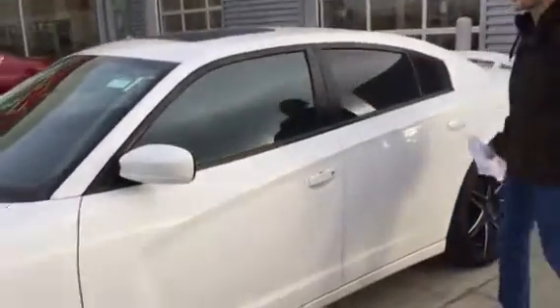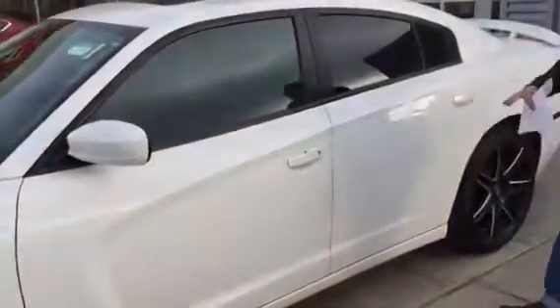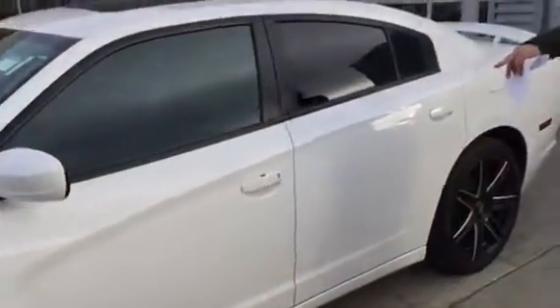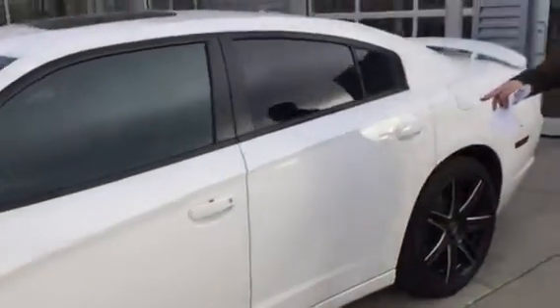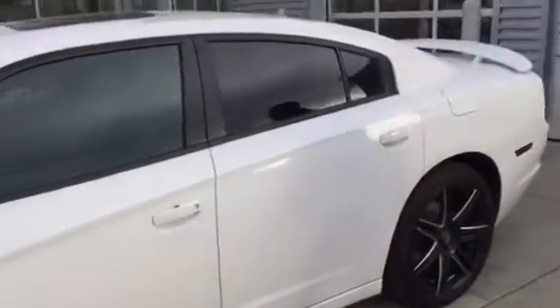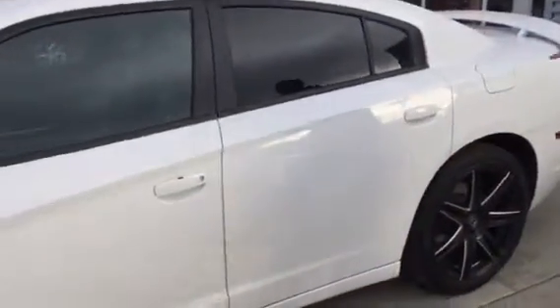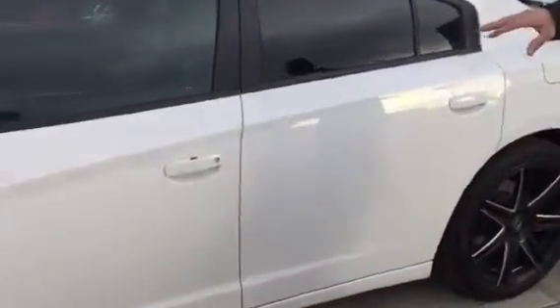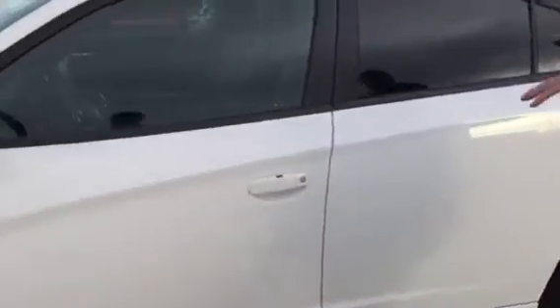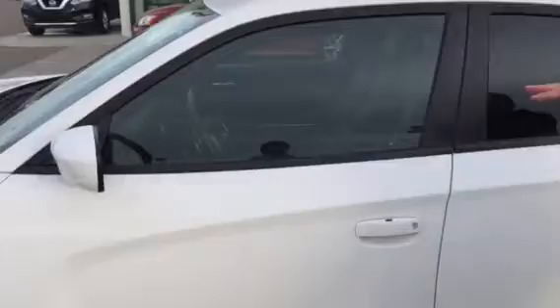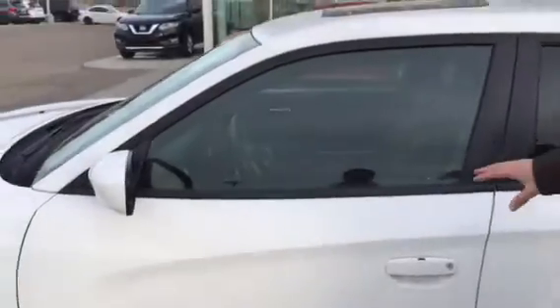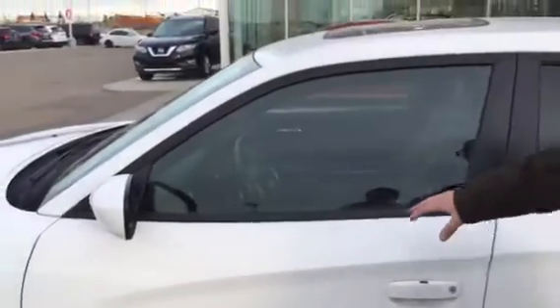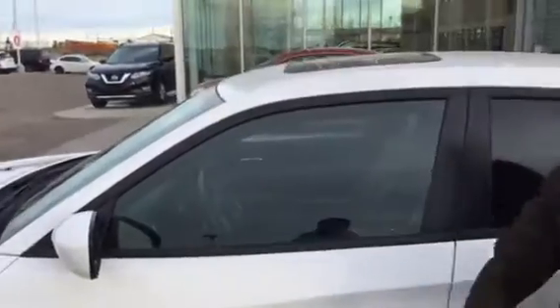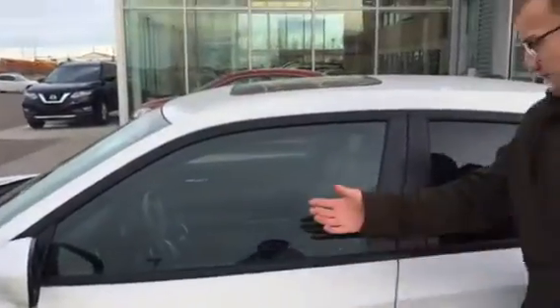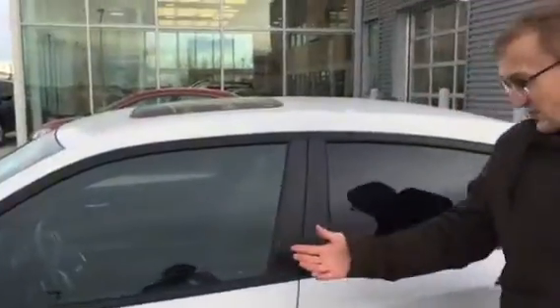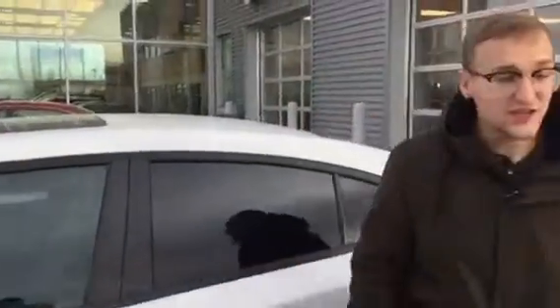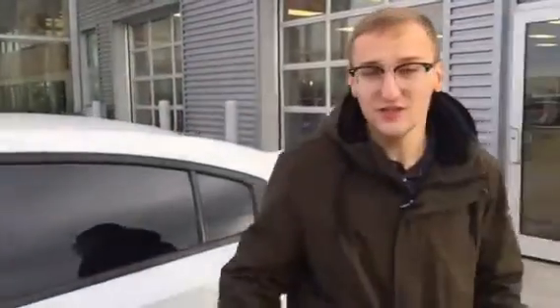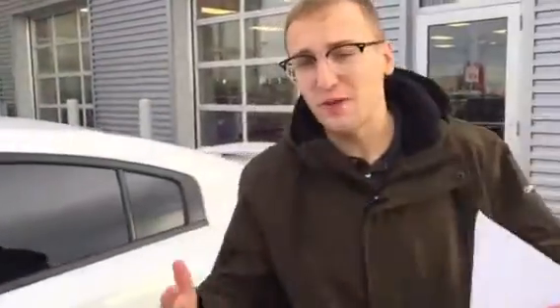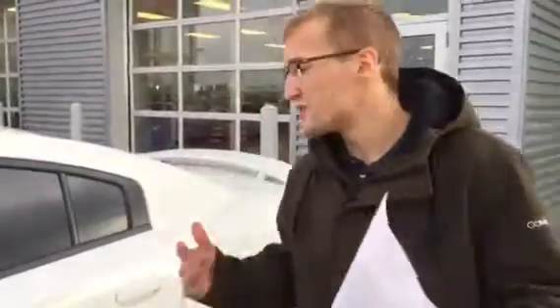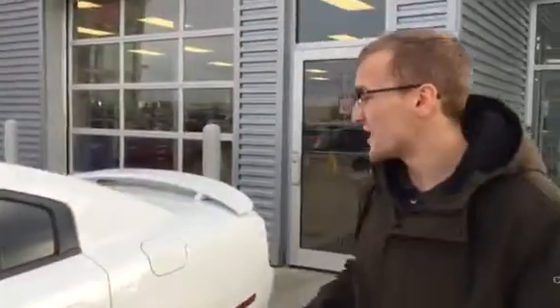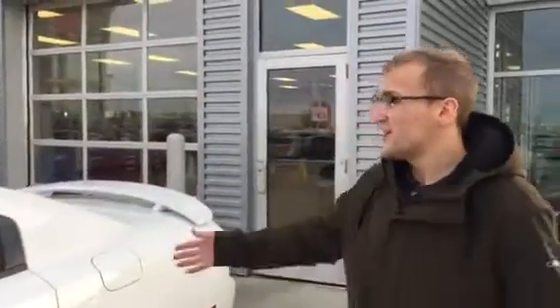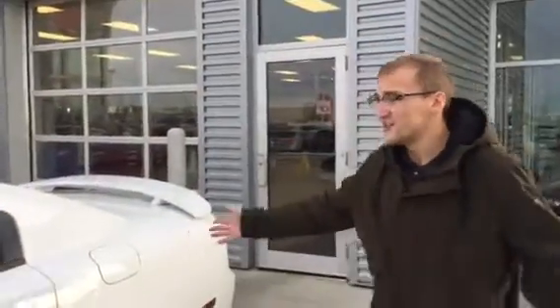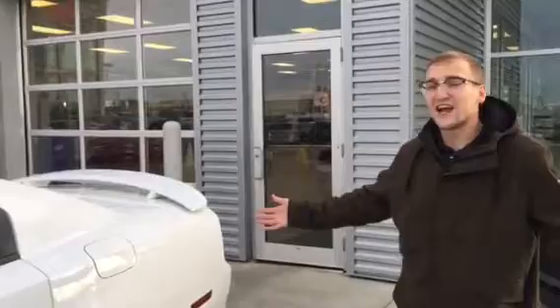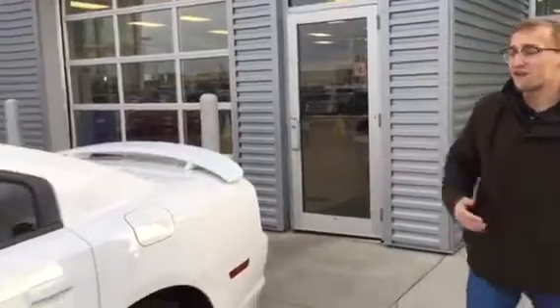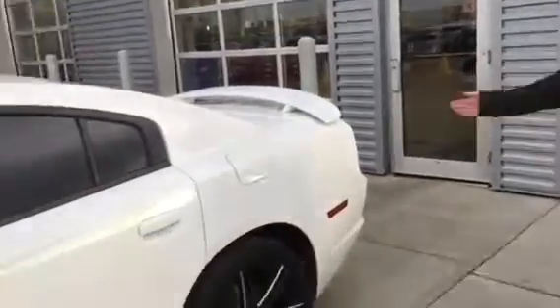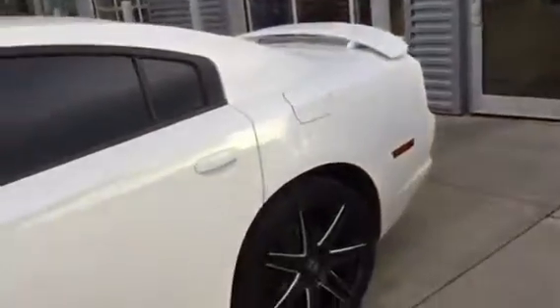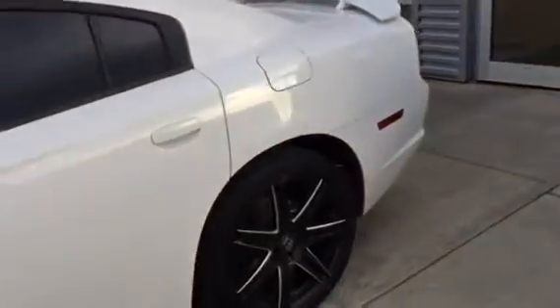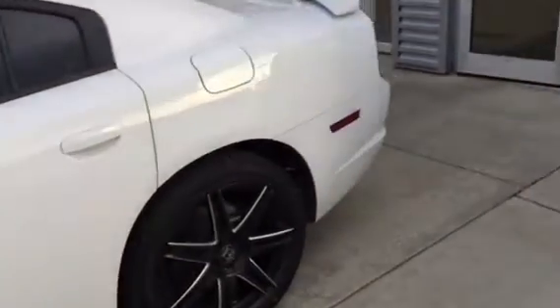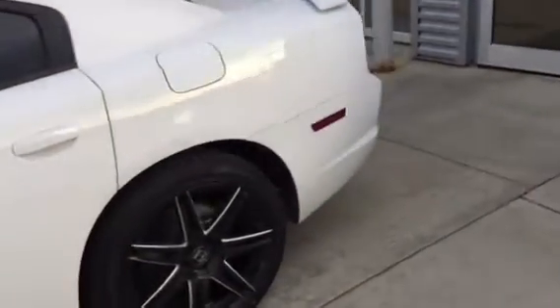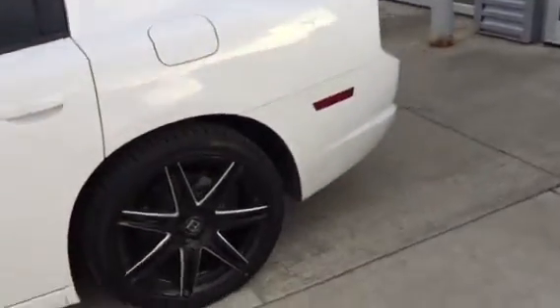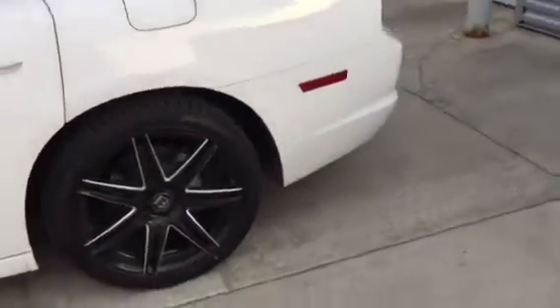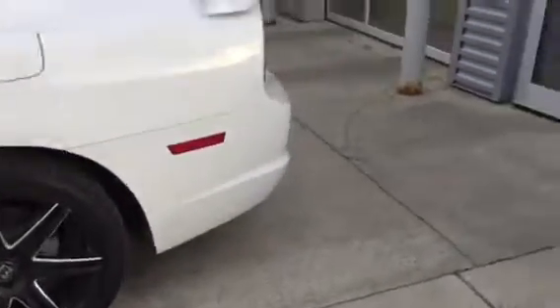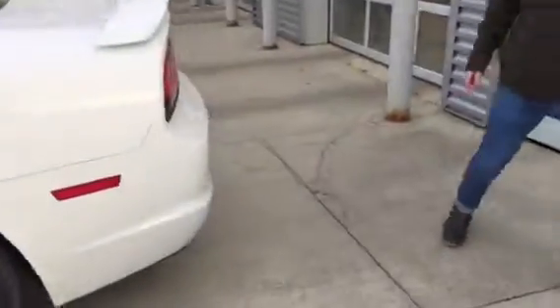Doors are locked but you're going to have the intelligent key system, blind spot monitors, touchscreen, and nice cruise control with paddle shifters. It is a sedan so you're going to have lots of room for traveling and whatnot too, and the exhaust sounds phenomenal.